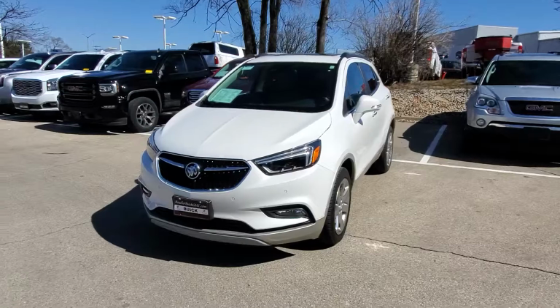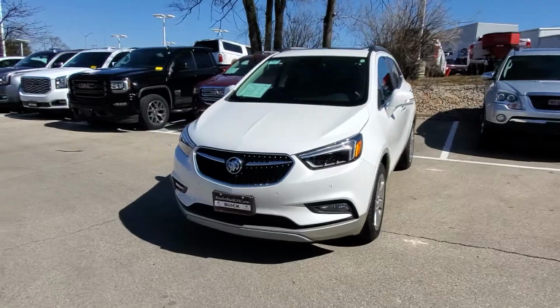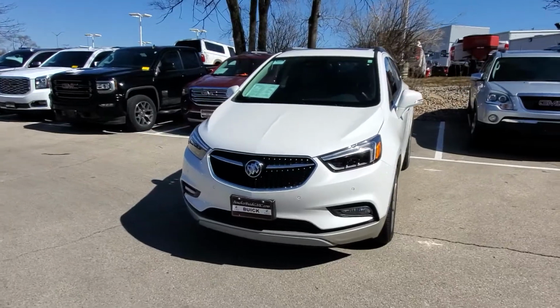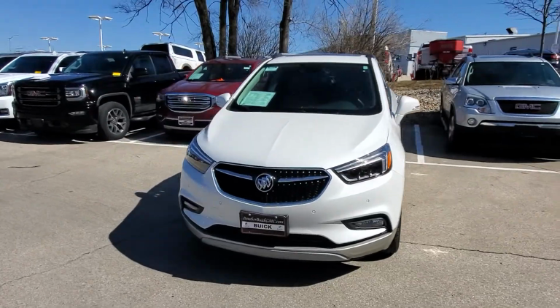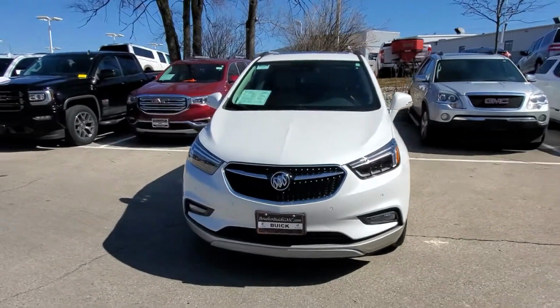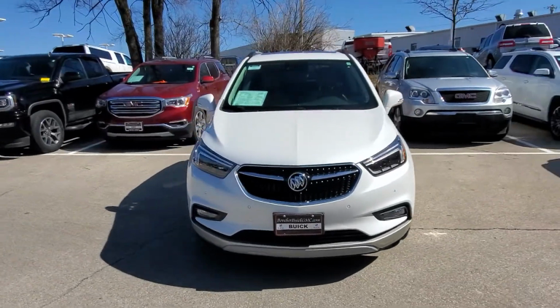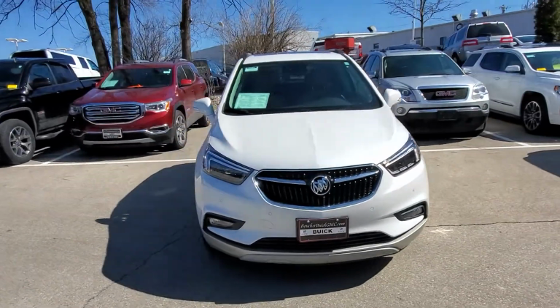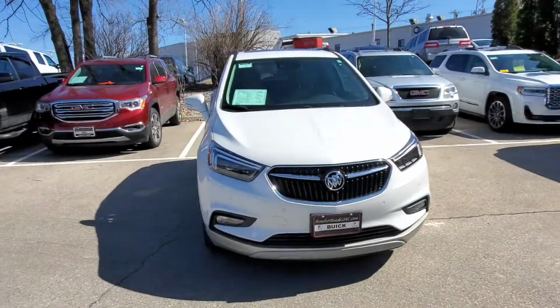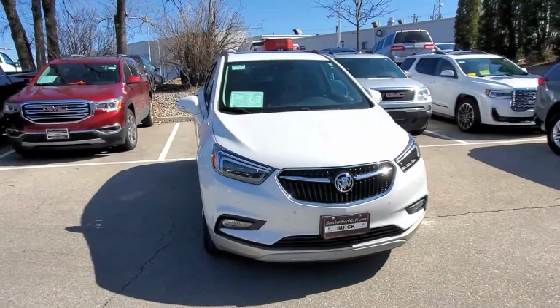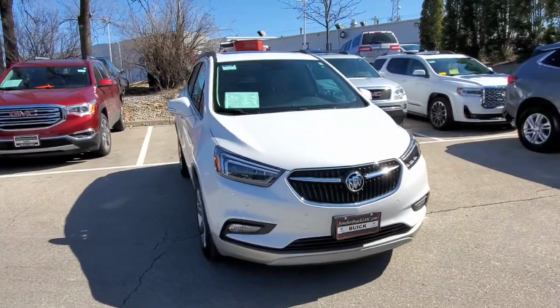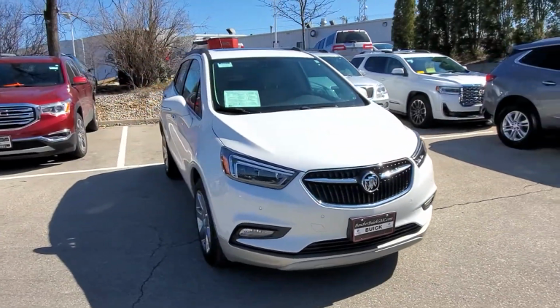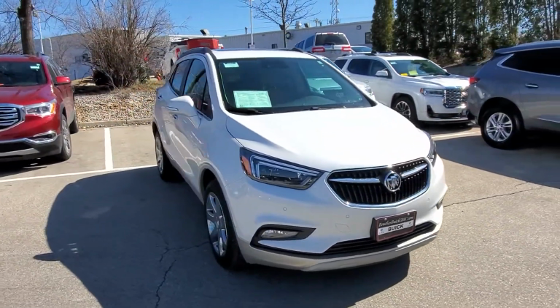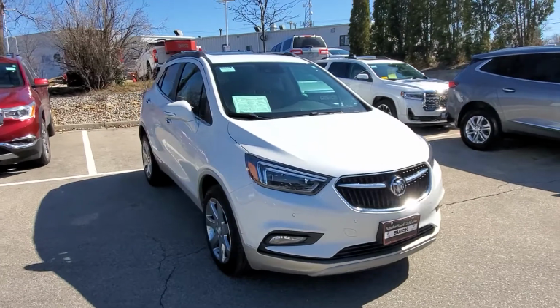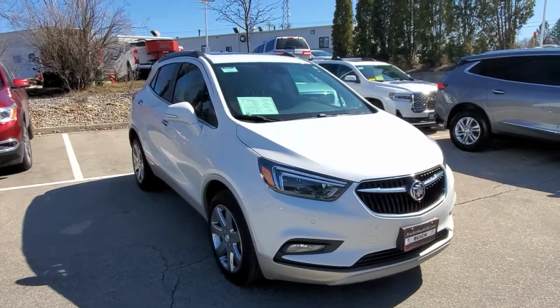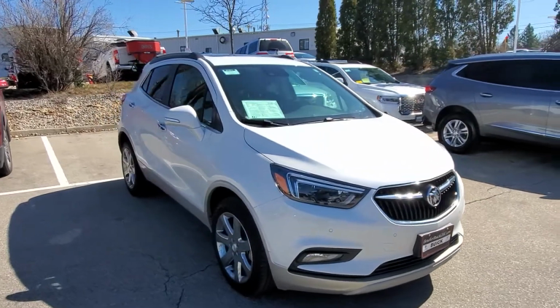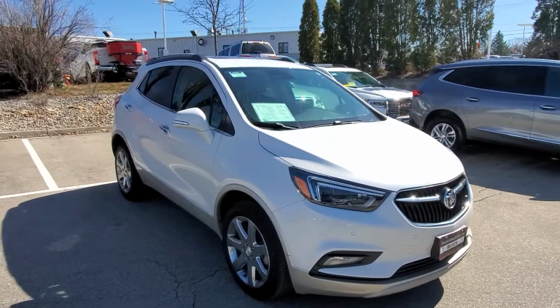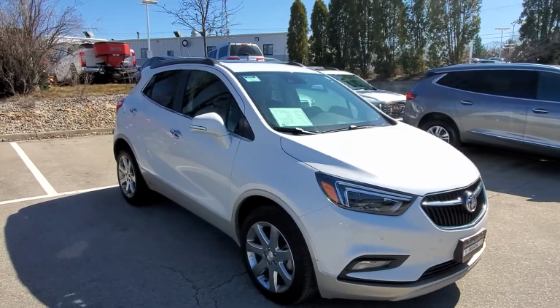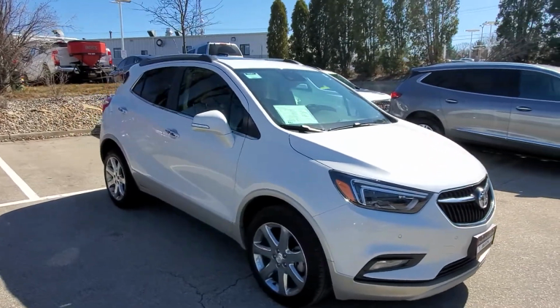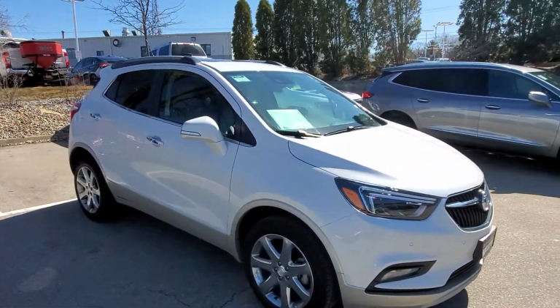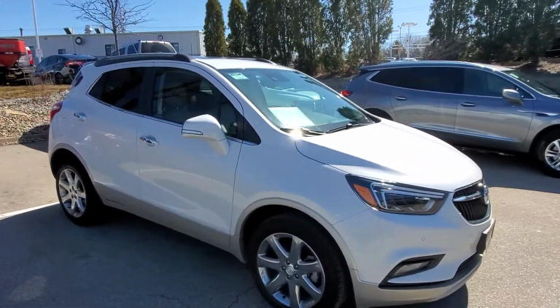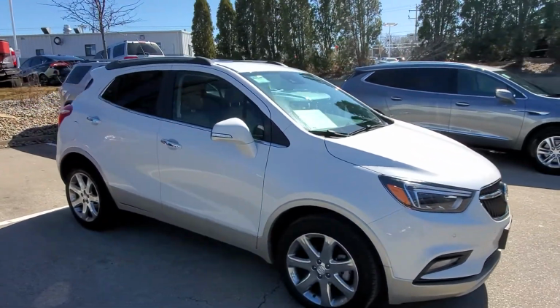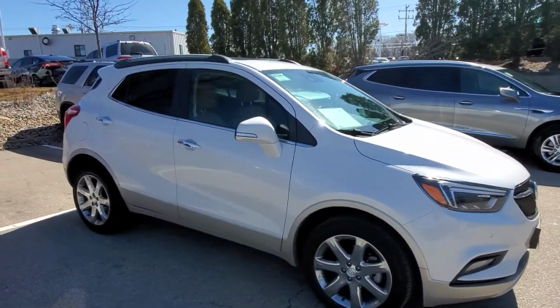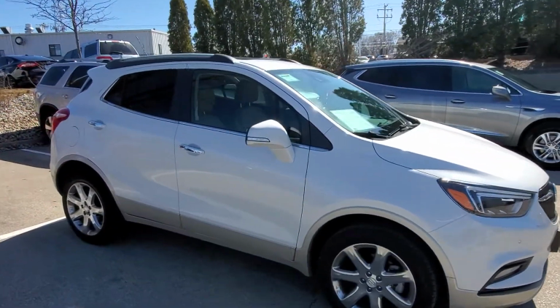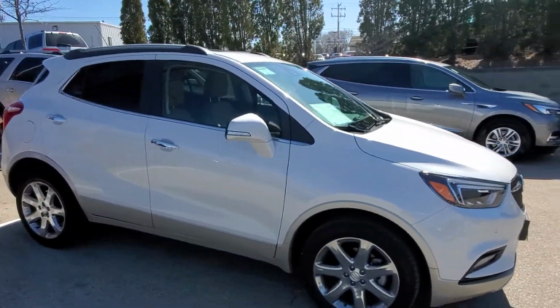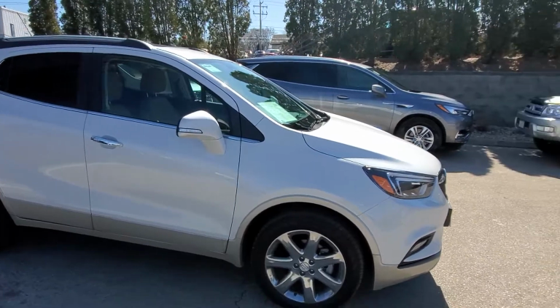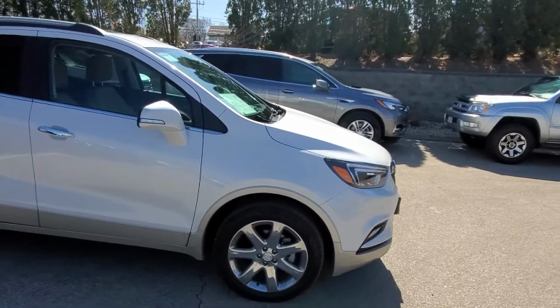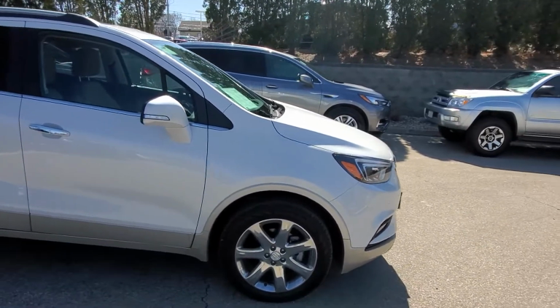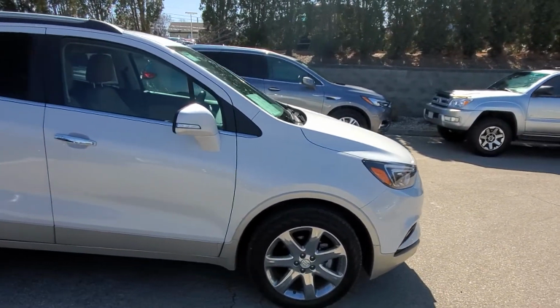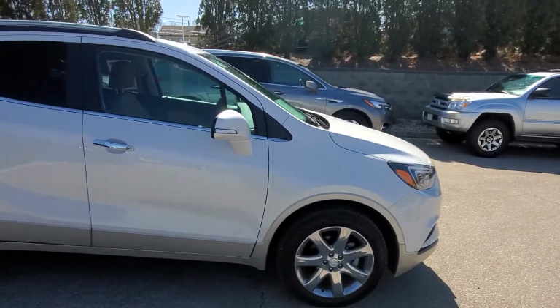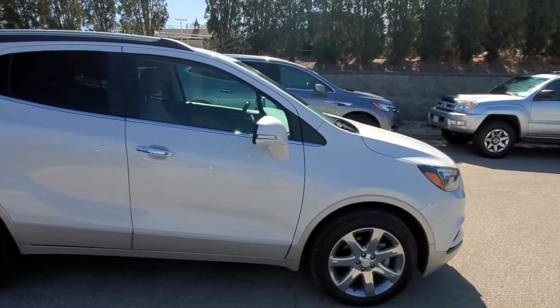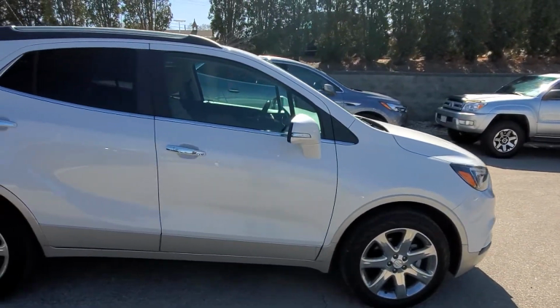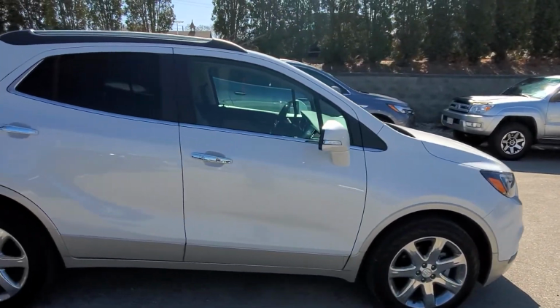Hi, Greg Prince here with Boucher Buick GMC in Walker Shaw, Wisconsin. I tried to call you about this 2018 Buick Encore, but the number I had didn't work. So hopefully we can get together soon to talk about this vehicle and schedule a test drive.